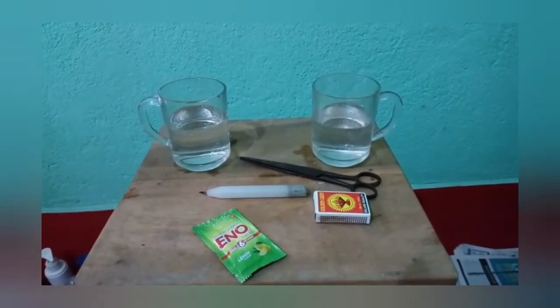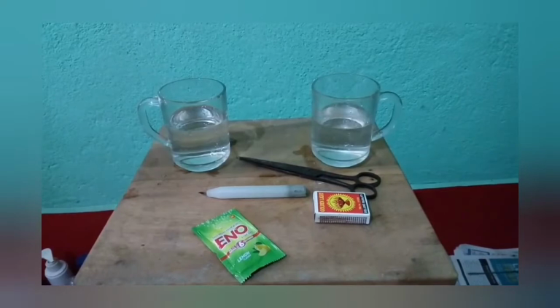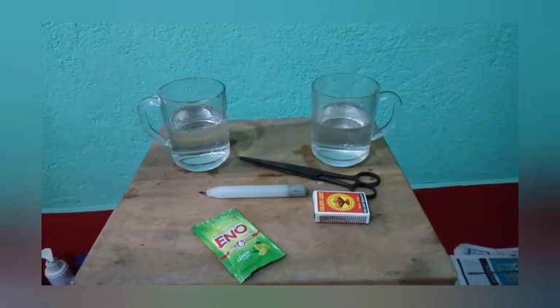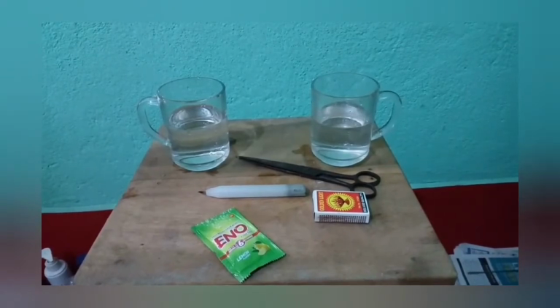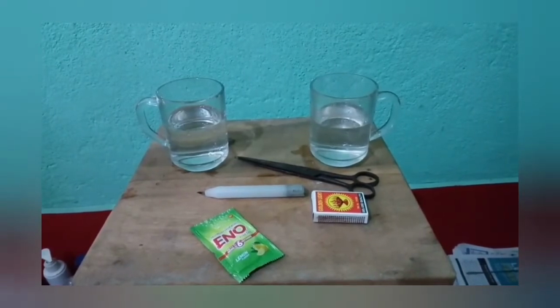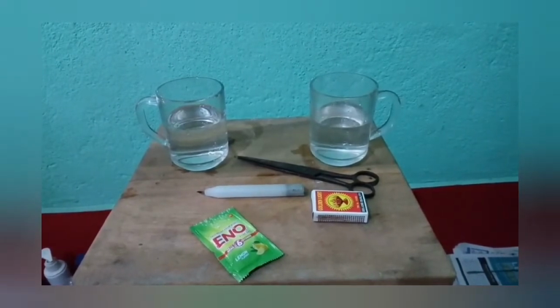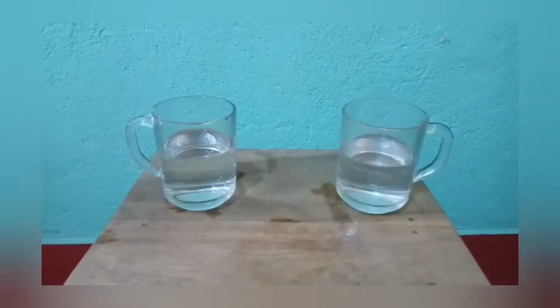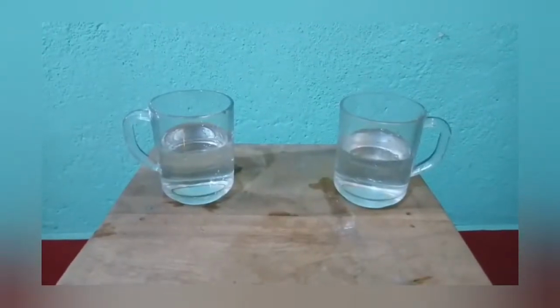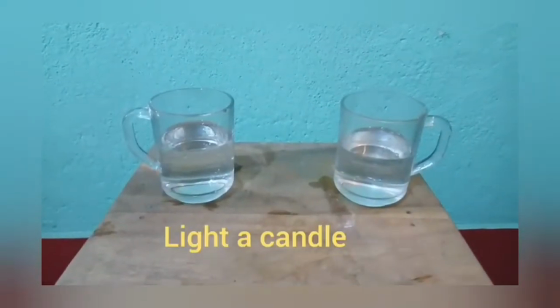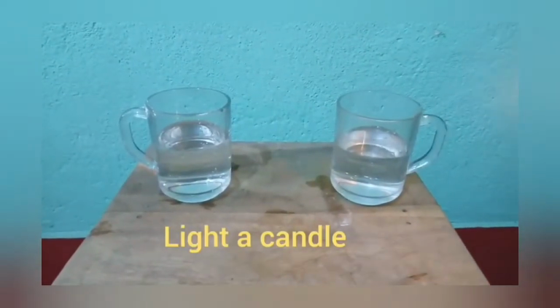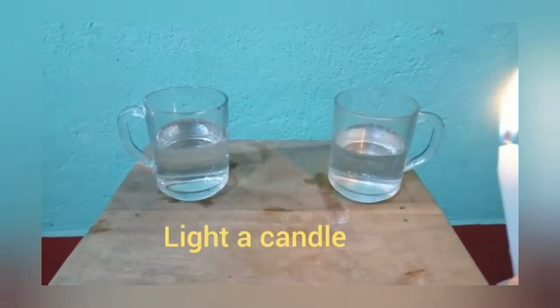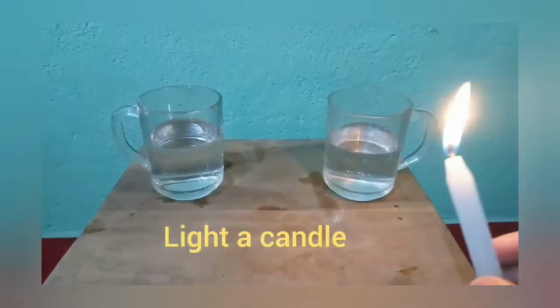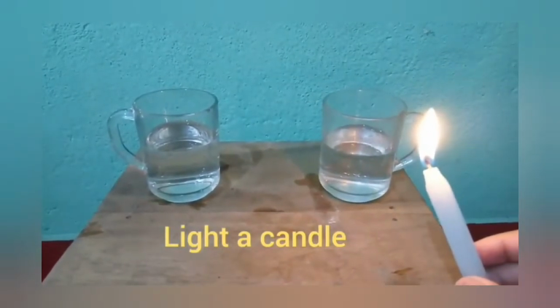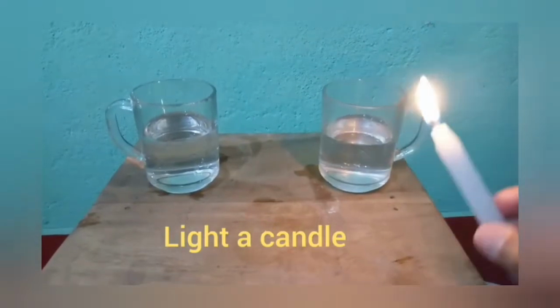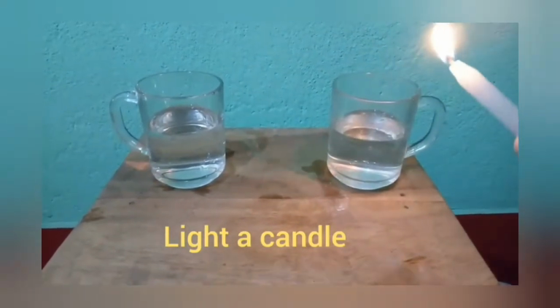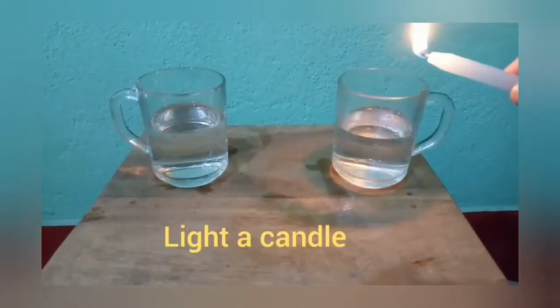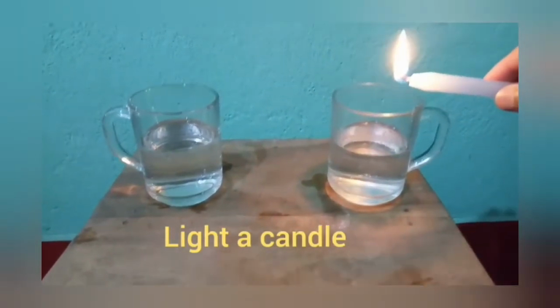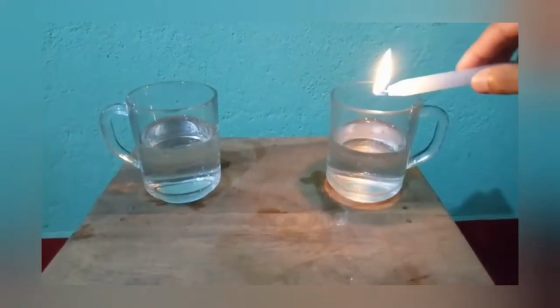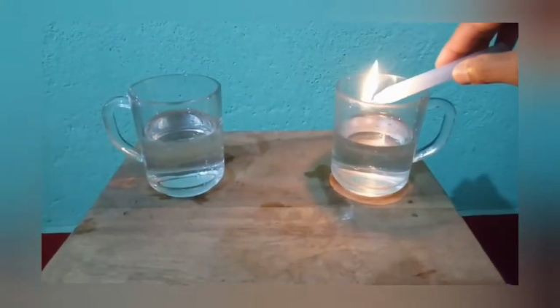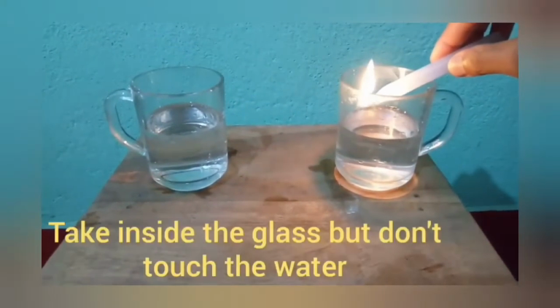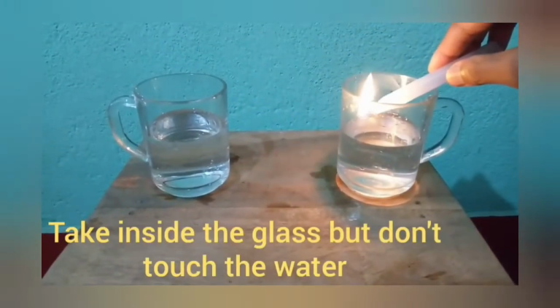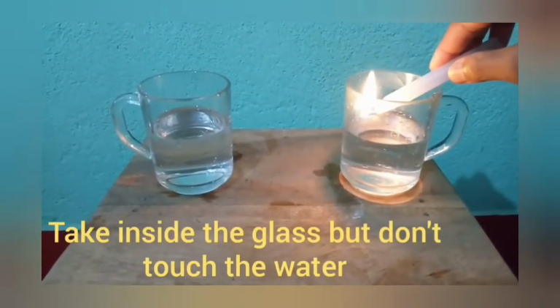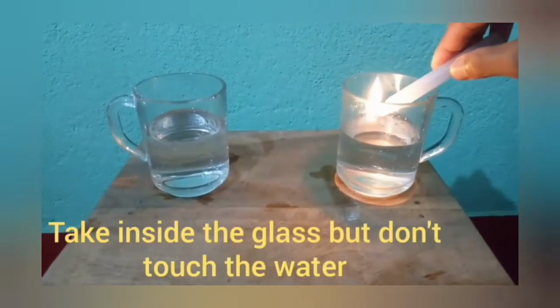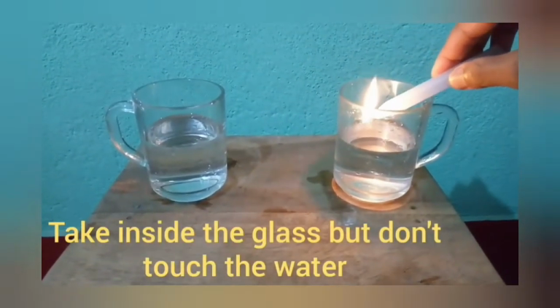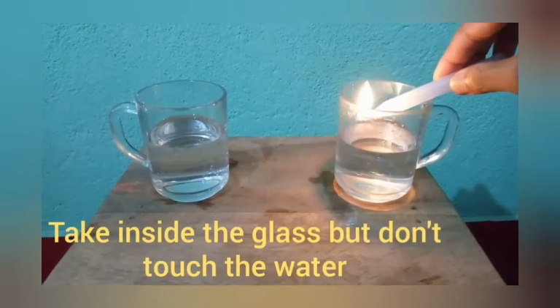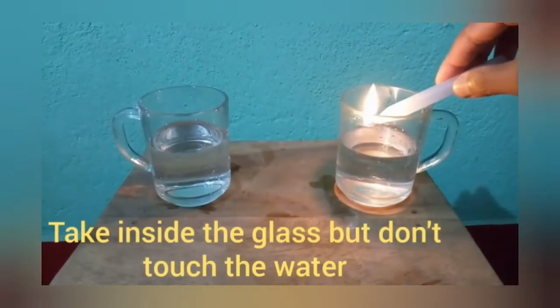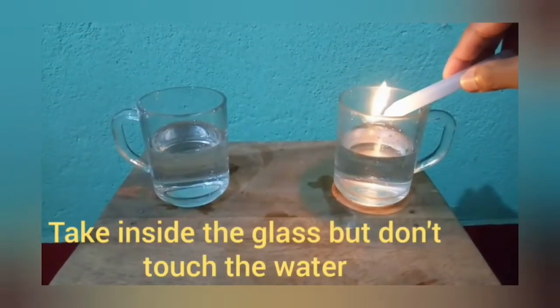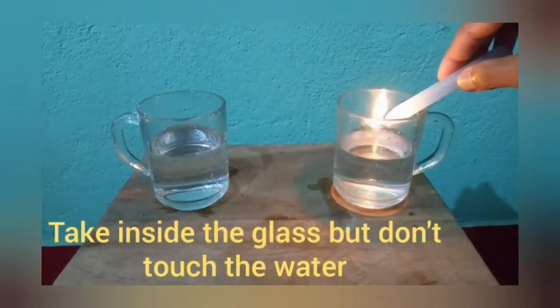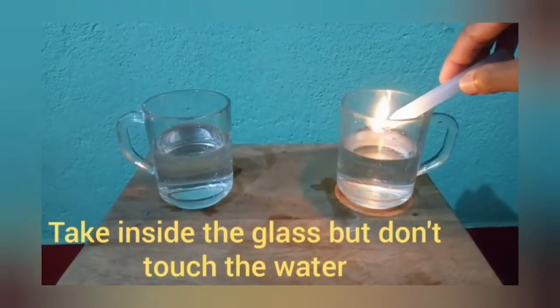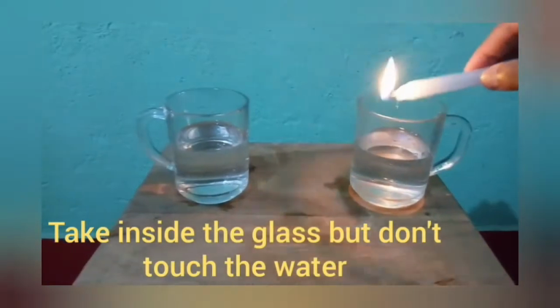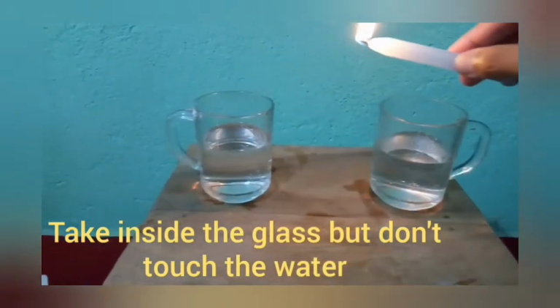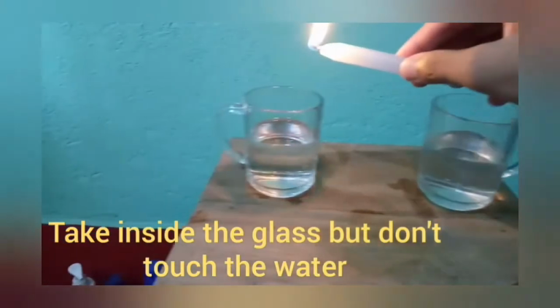Fill the glass half portion with water. Light a candle and put it inside the glass, but do not touch the water. You will see the candle is burning inside both the glasses.